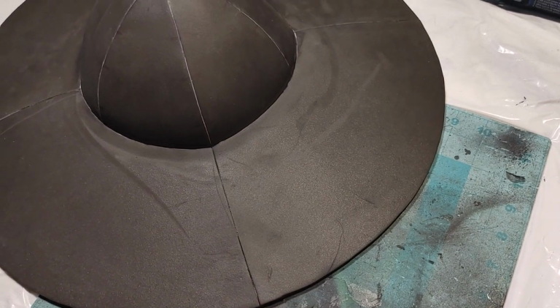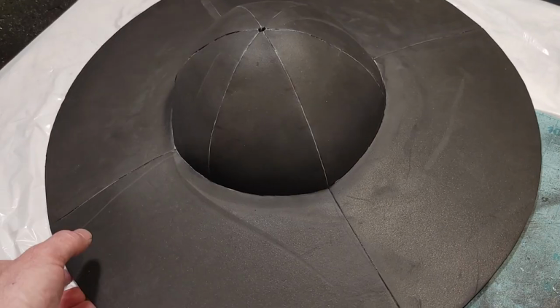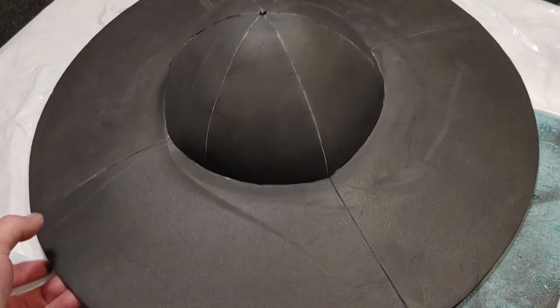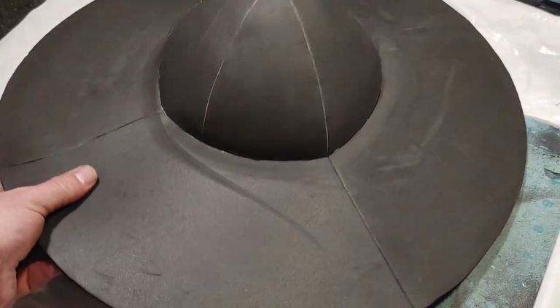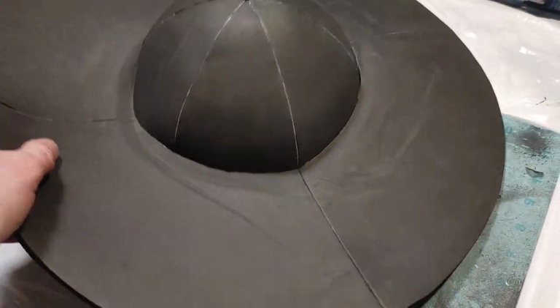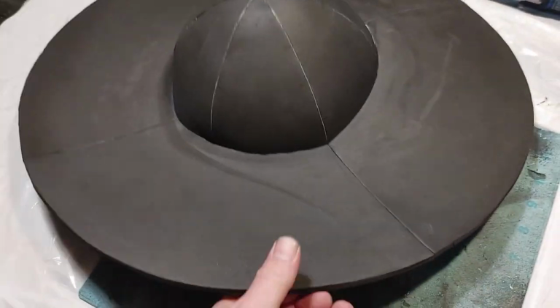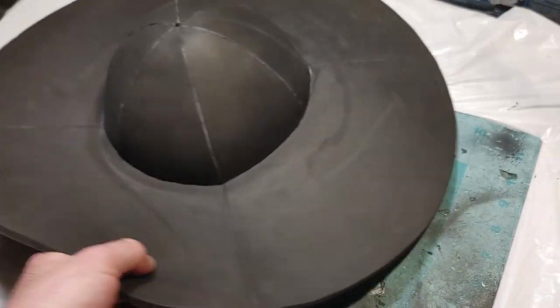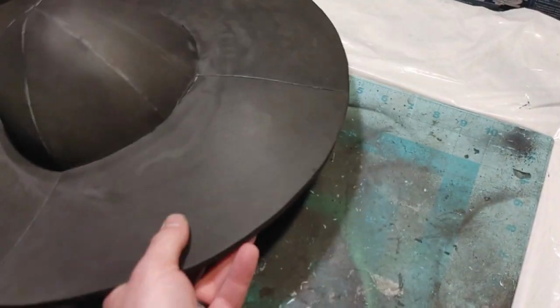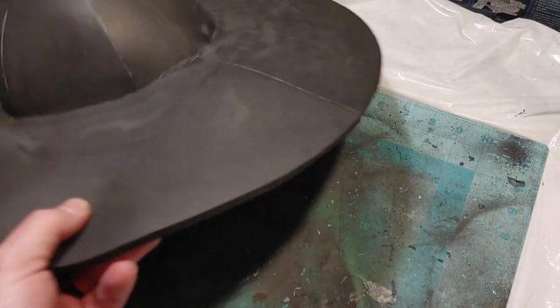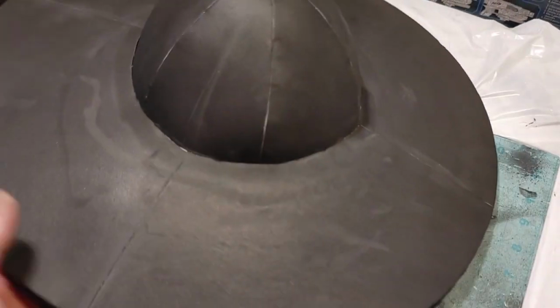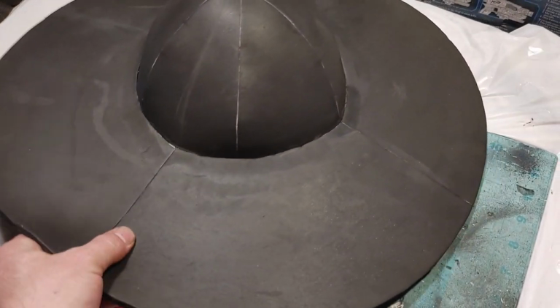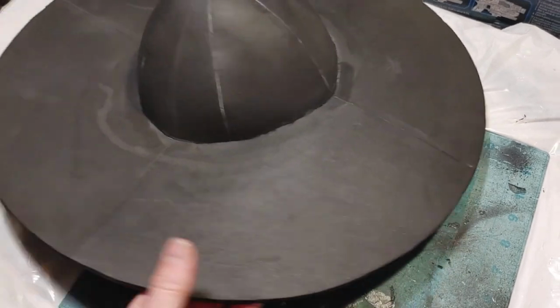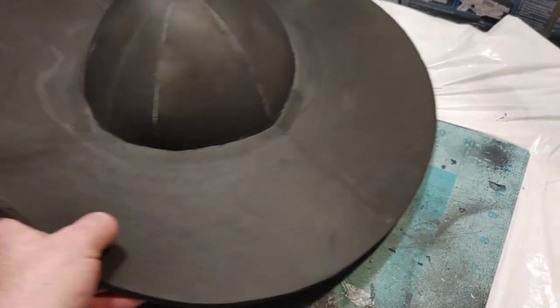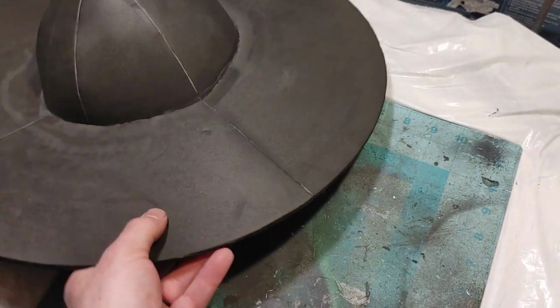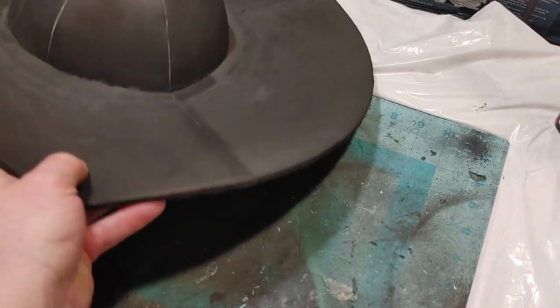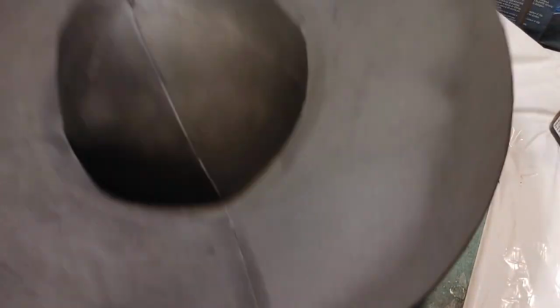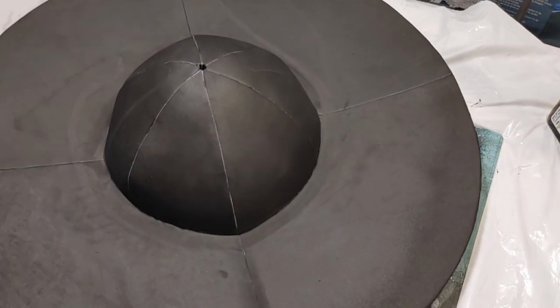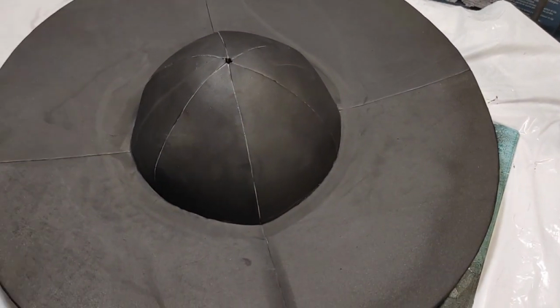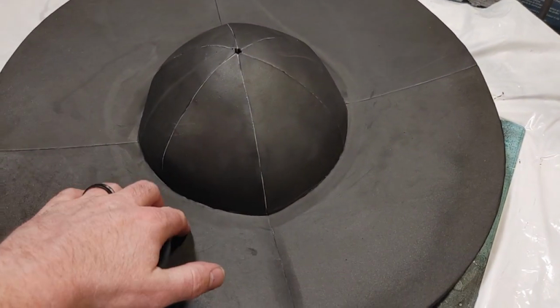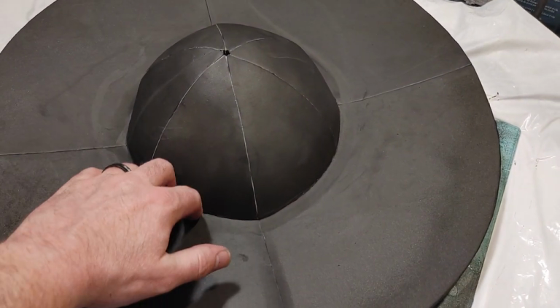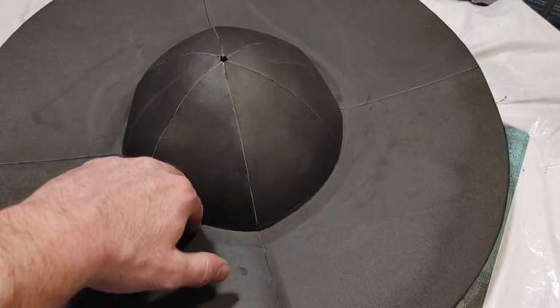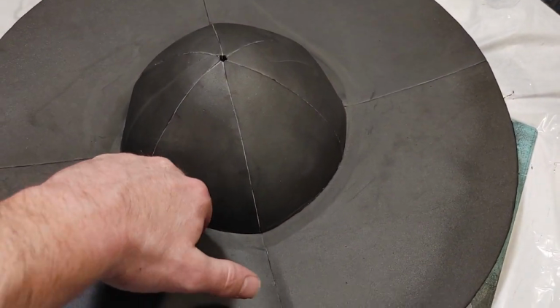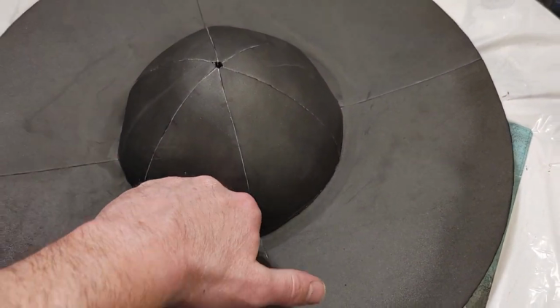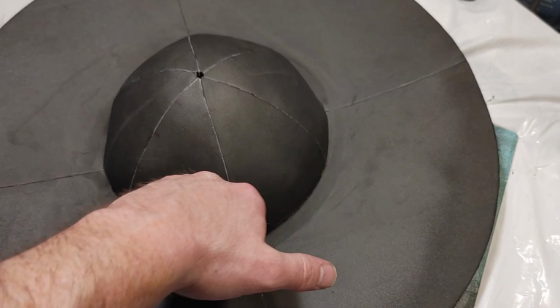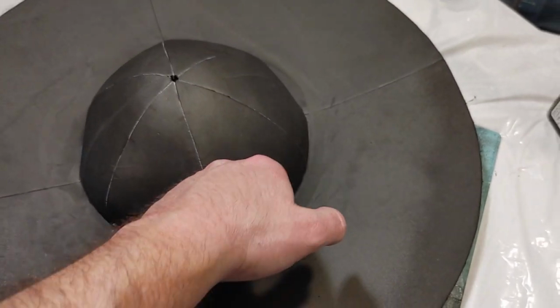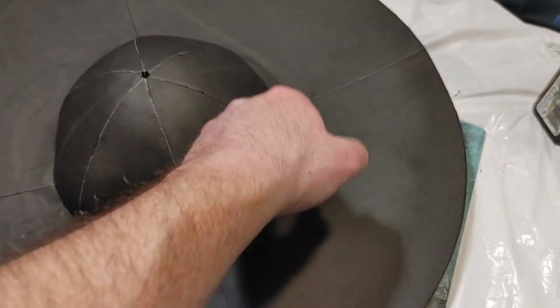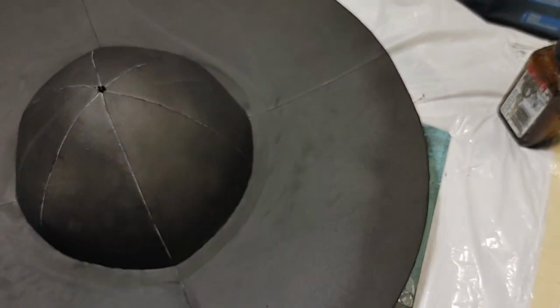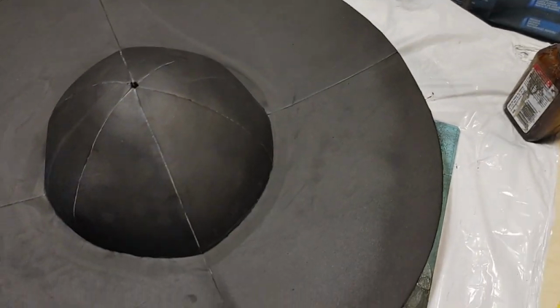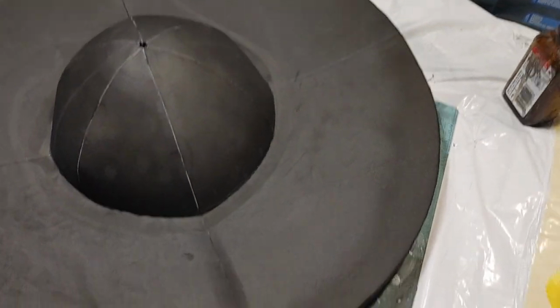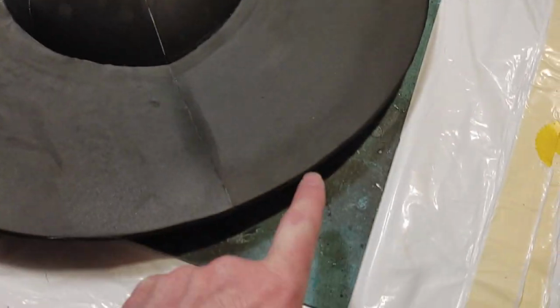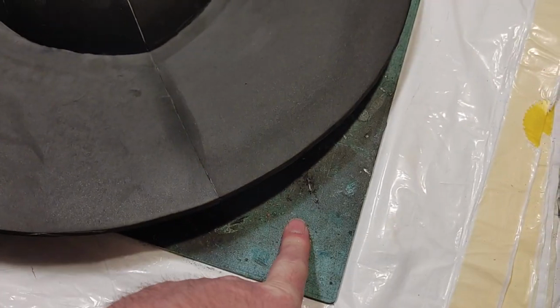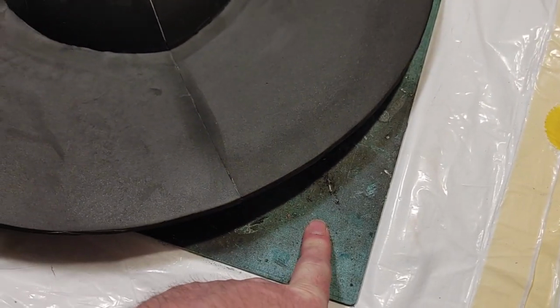I just had the thought: since it wants to sit like this and I have my inward angled cut, if I just set this level and pushed it down I could force everything flat to my cutting mat.